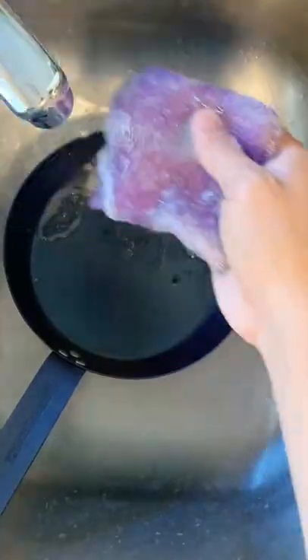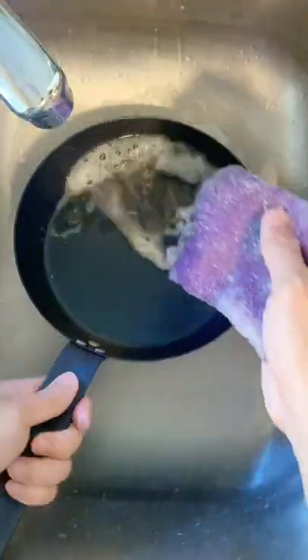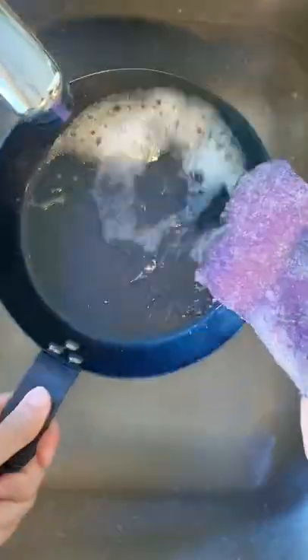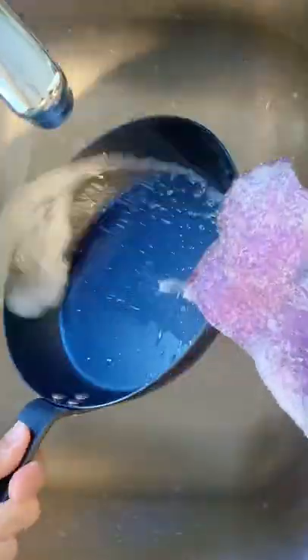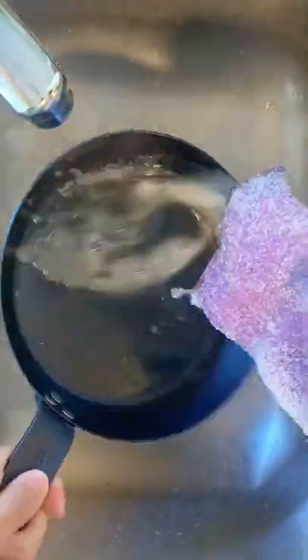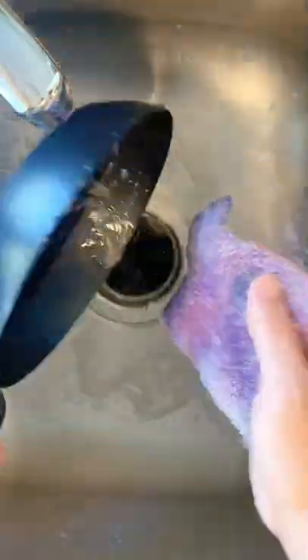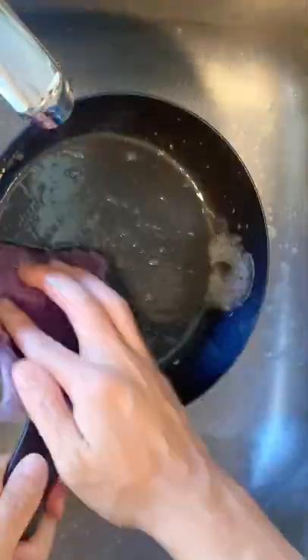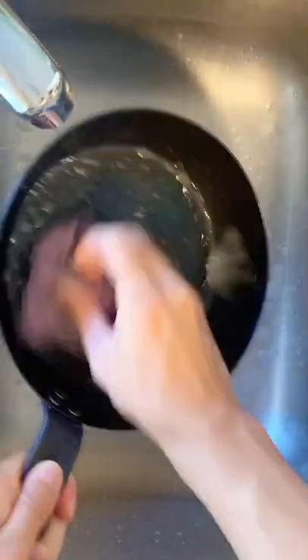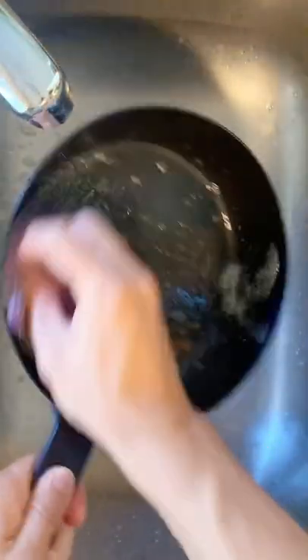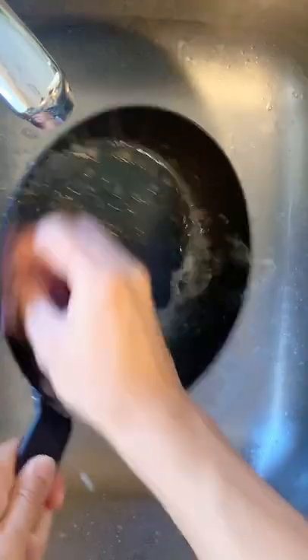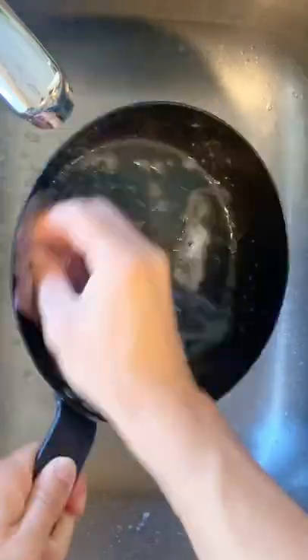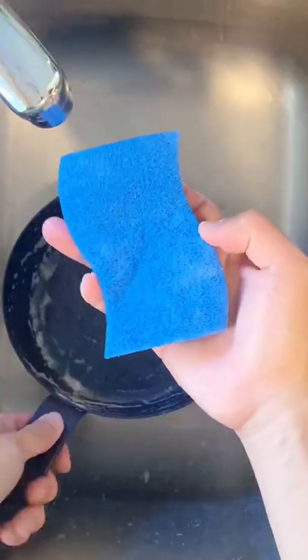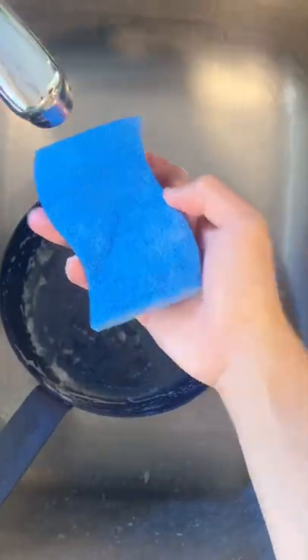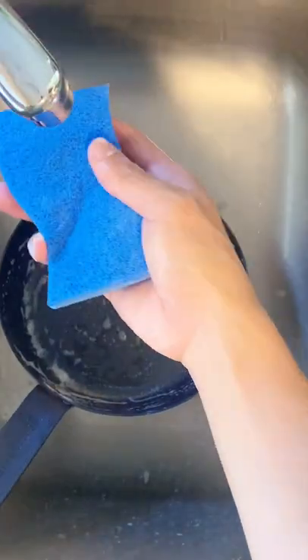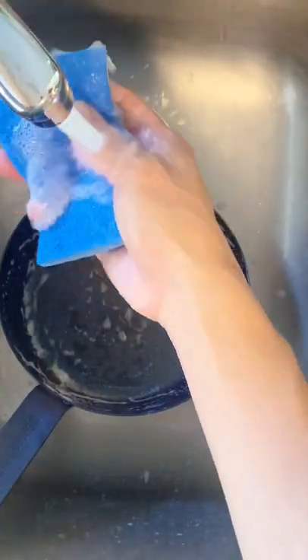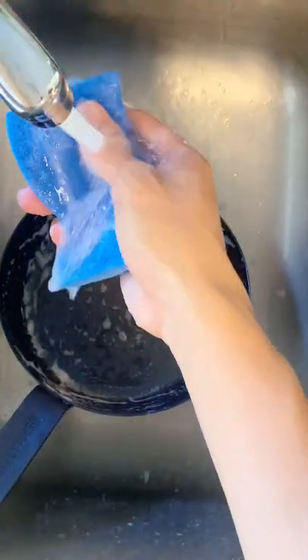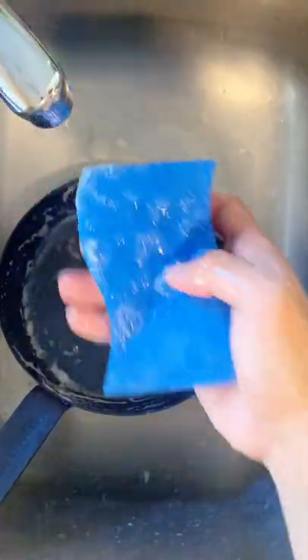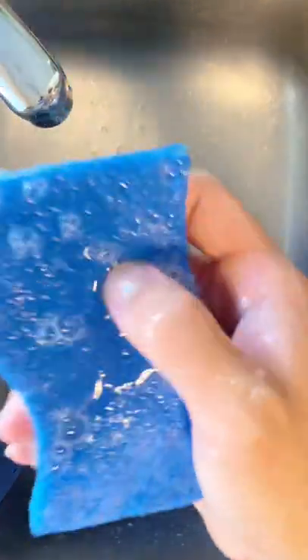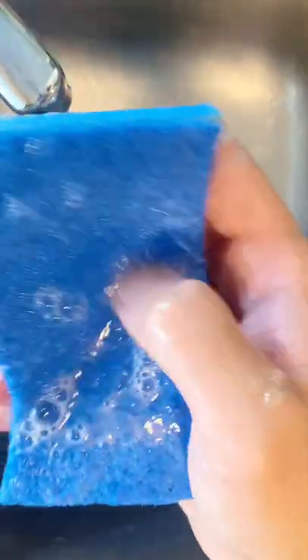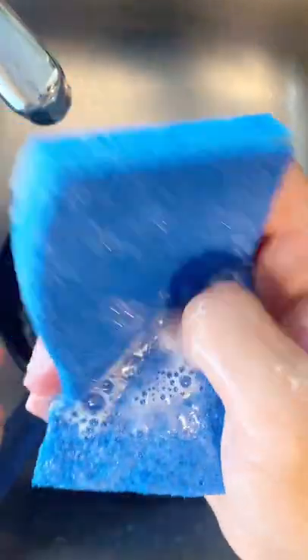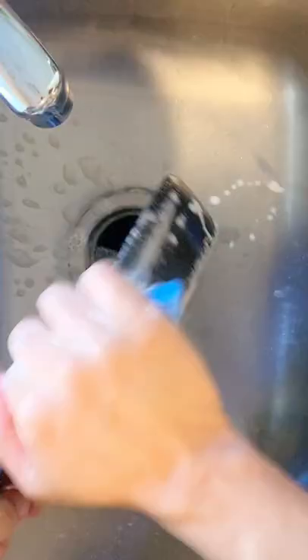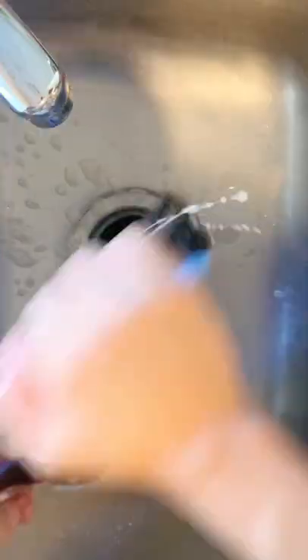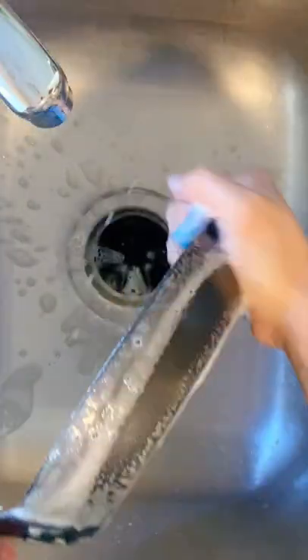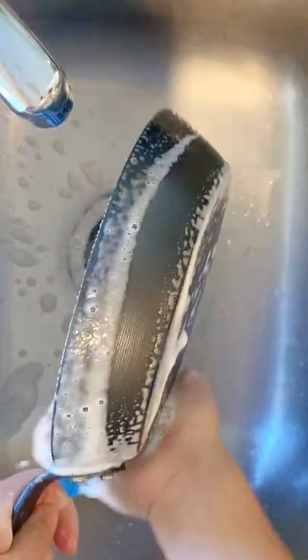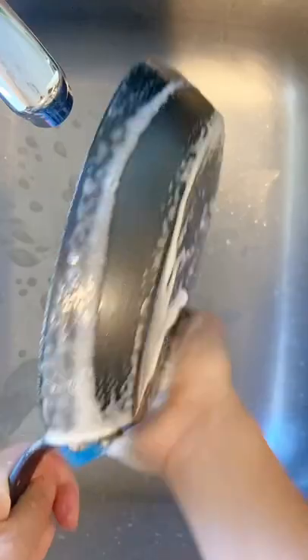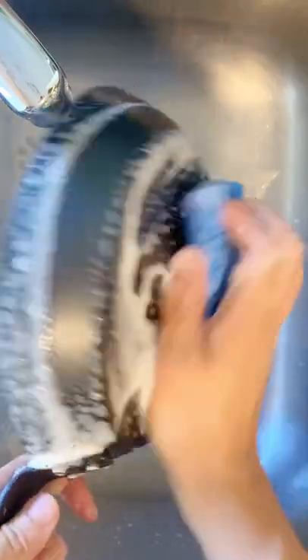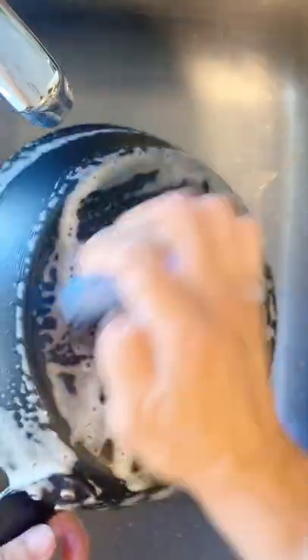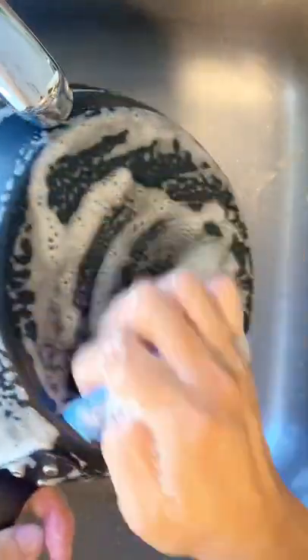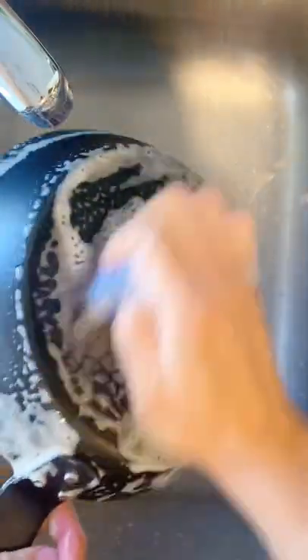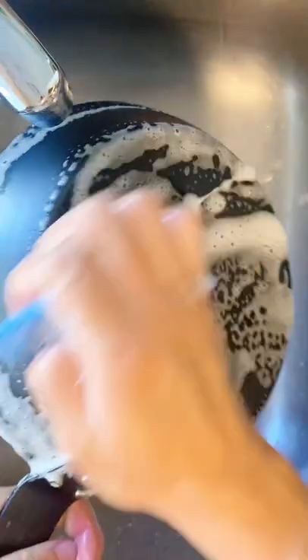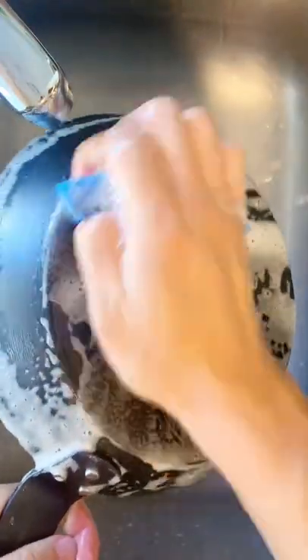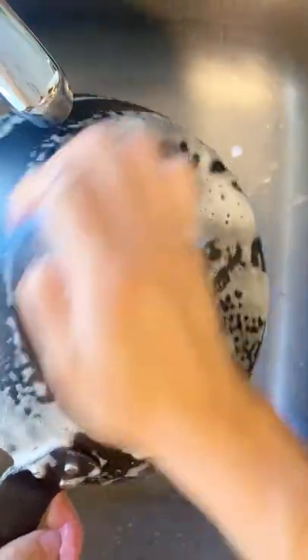Like a cast iron, you want to season this pan, and that begins with removing that adhesive layer it comes with. I had to go through two sponges because the first one wasn't cutting it. Get all those sides, nooks, and crannies.